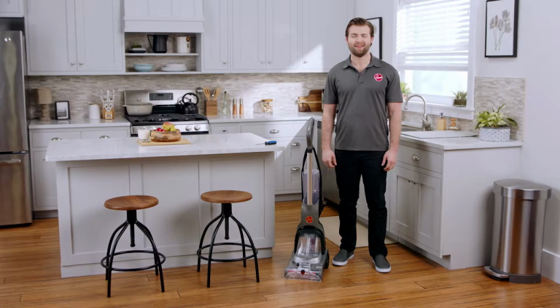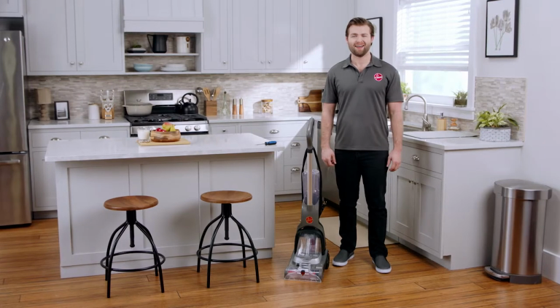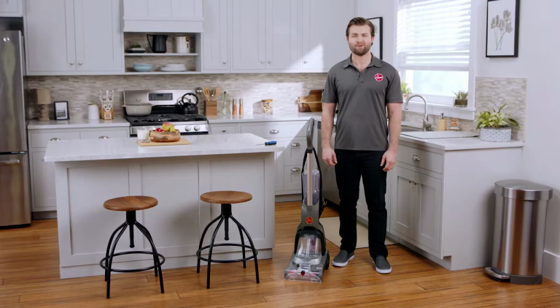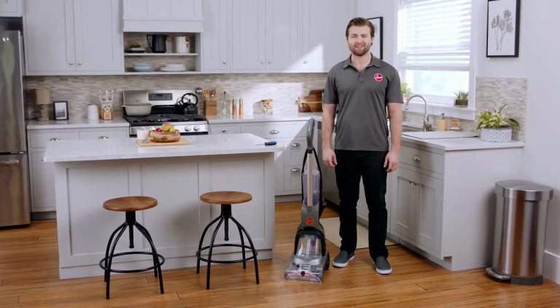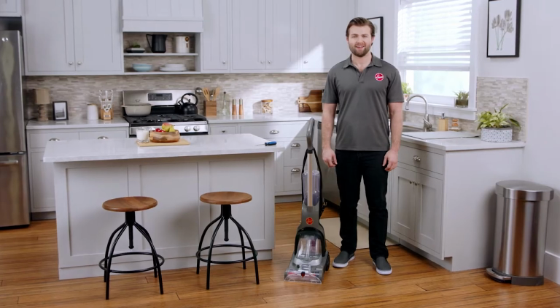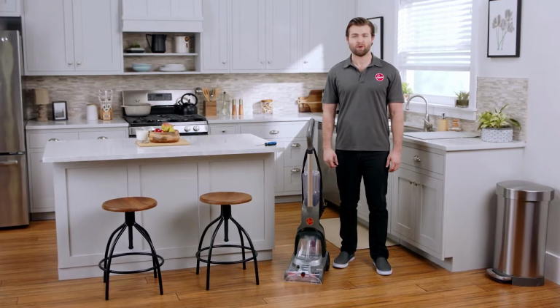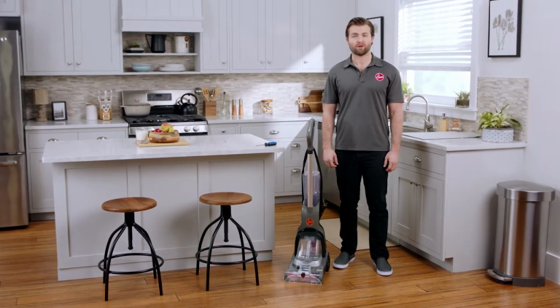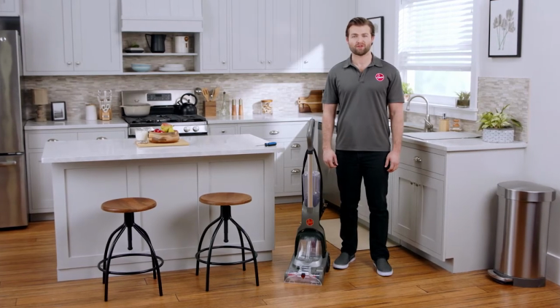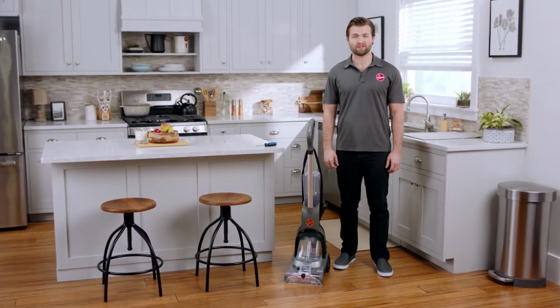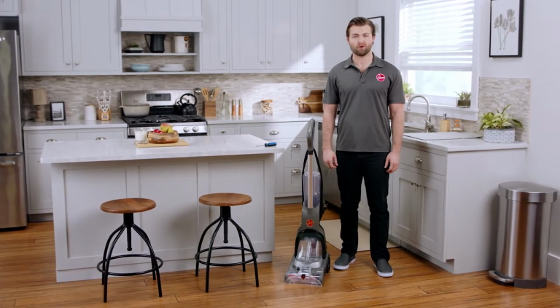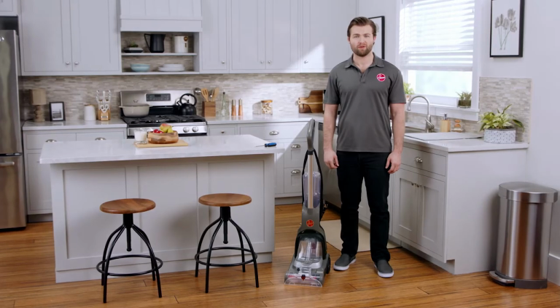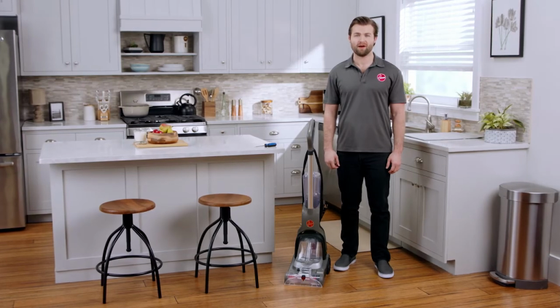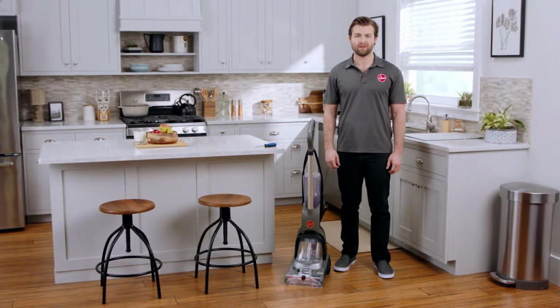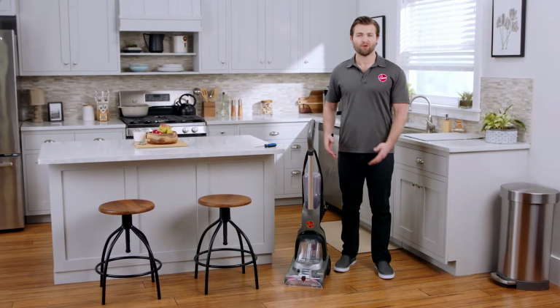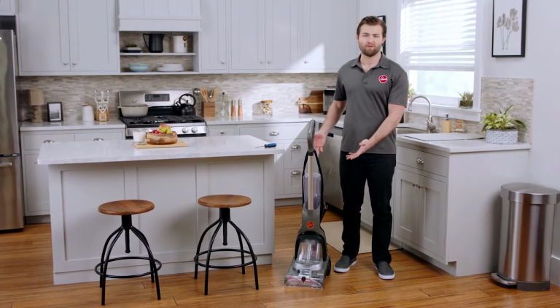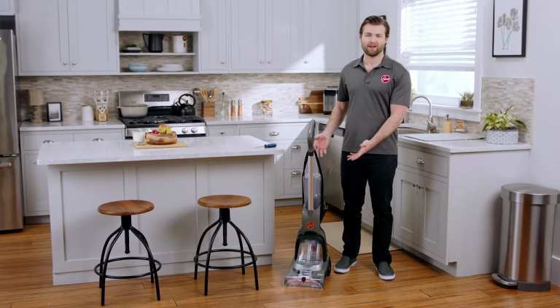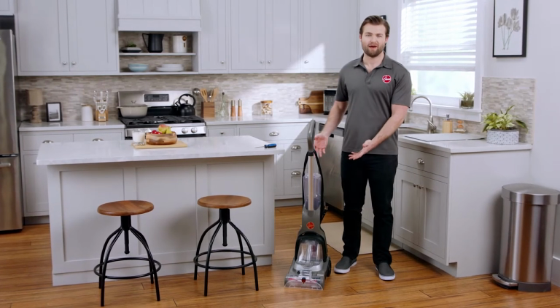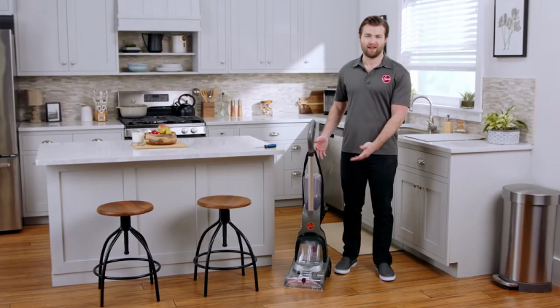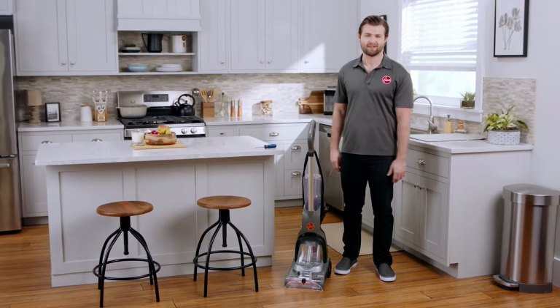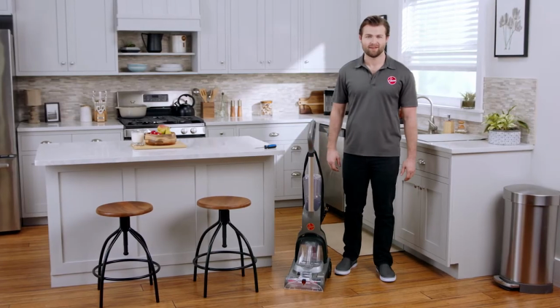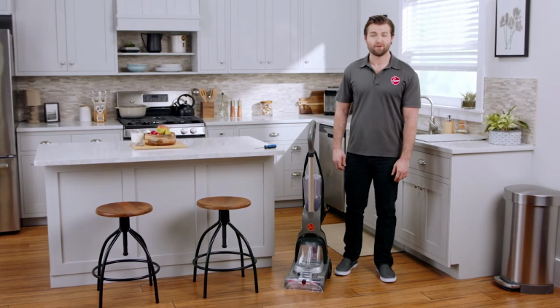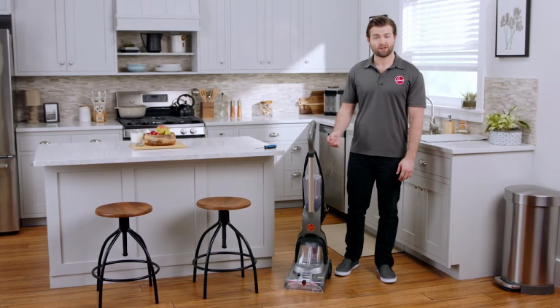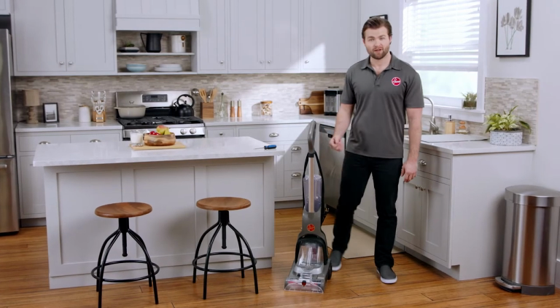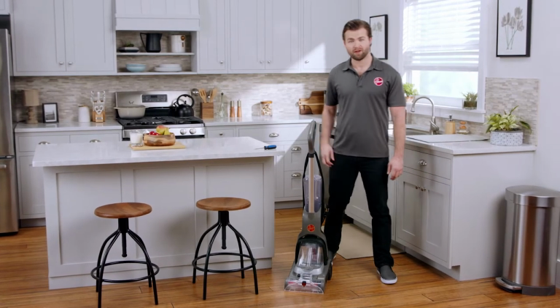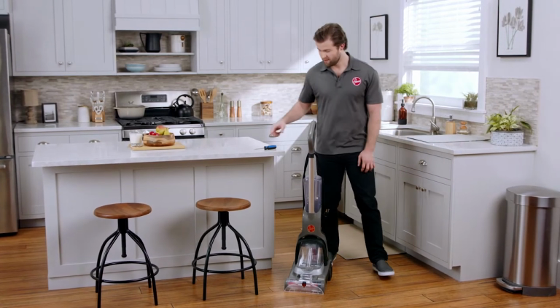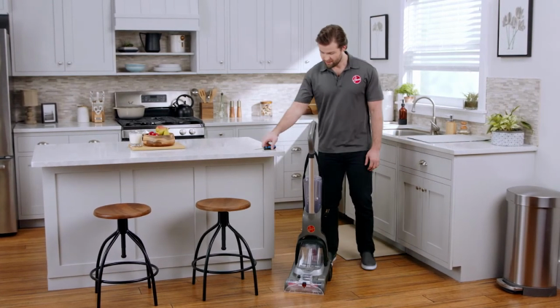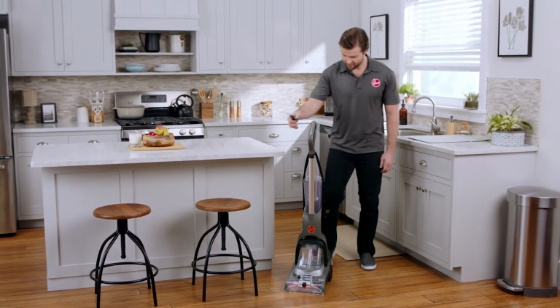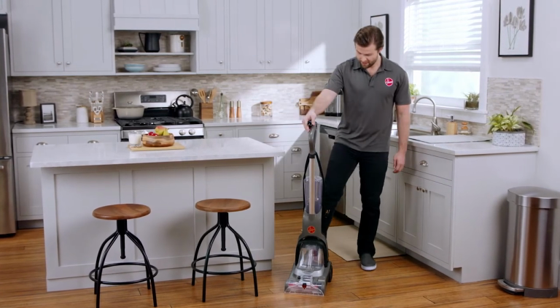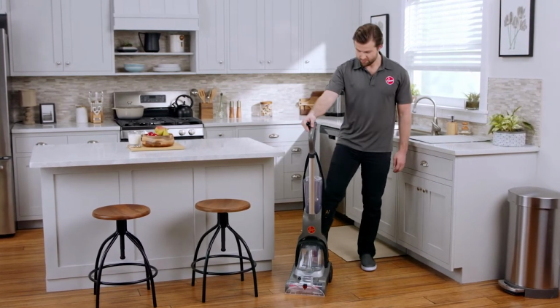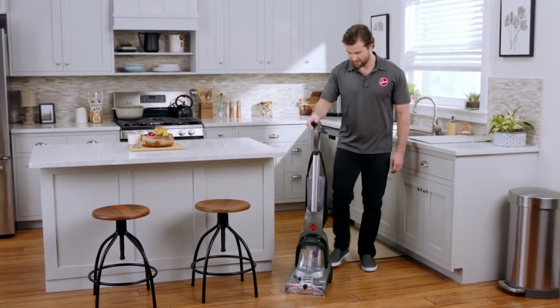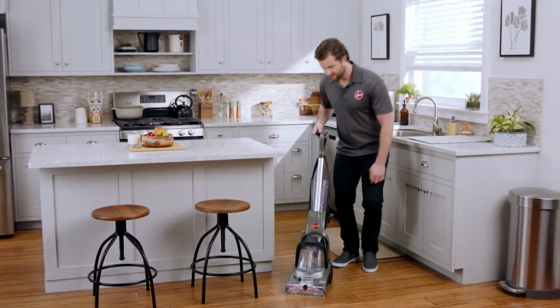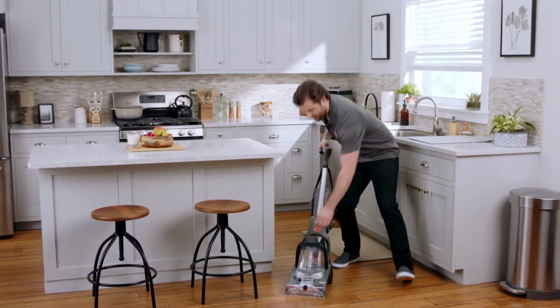Hi, I'm Jake and I'm going to walk you through servicing the brush roll and belt on your Hoover Power Dash Pet Advanced. First make sure it's unplugged, then recline the handle and lay the cleaner down.